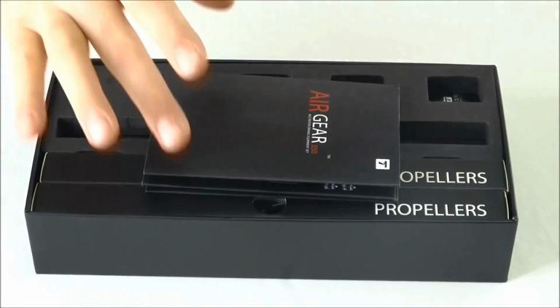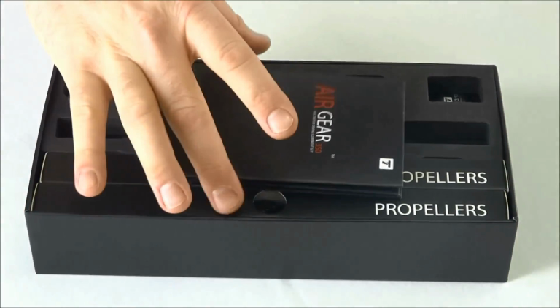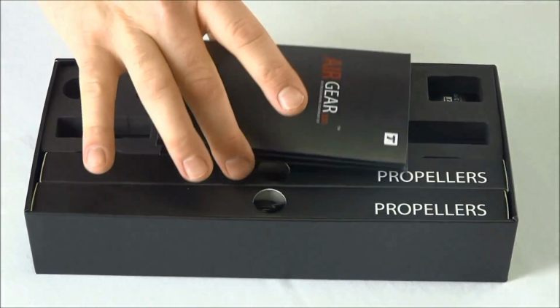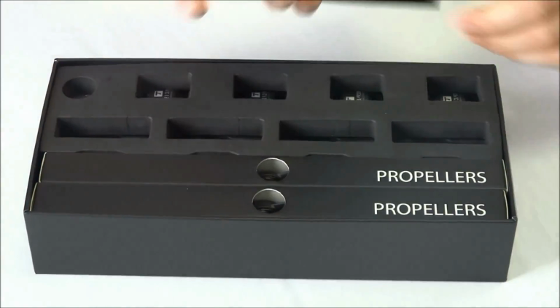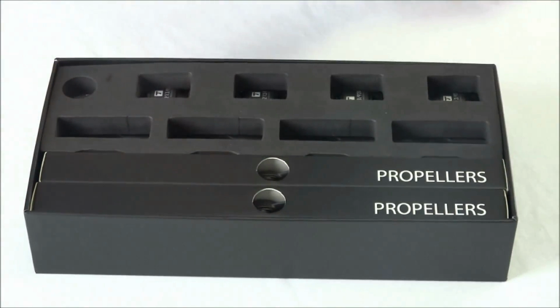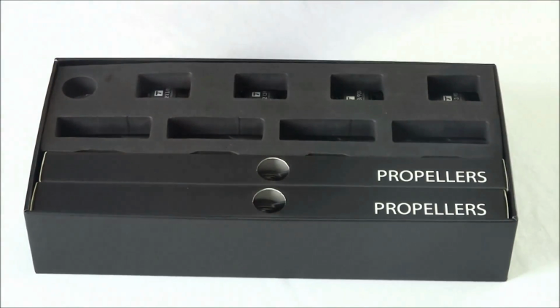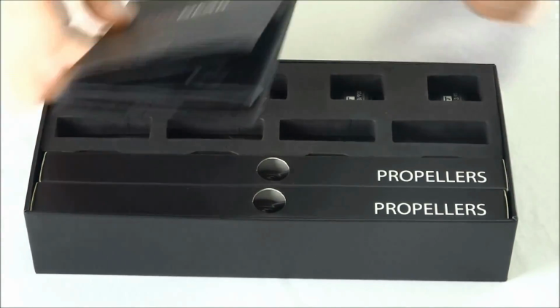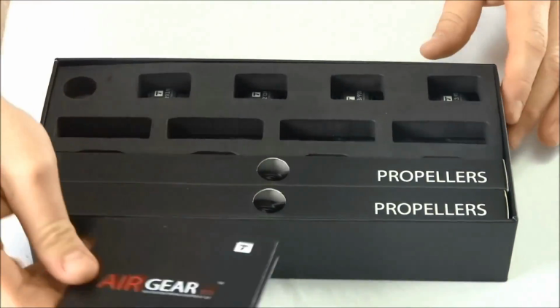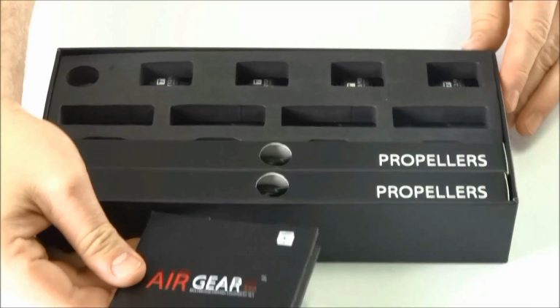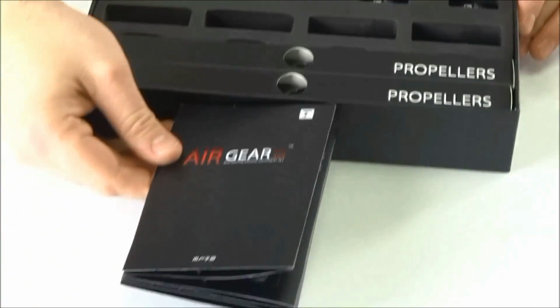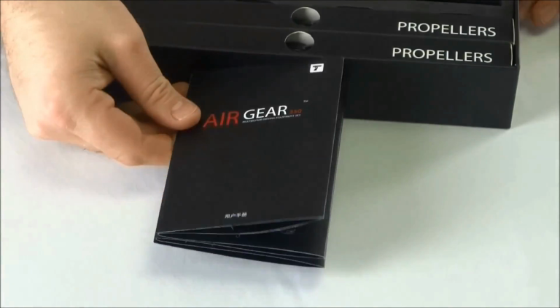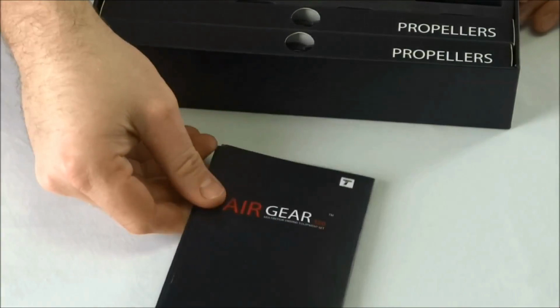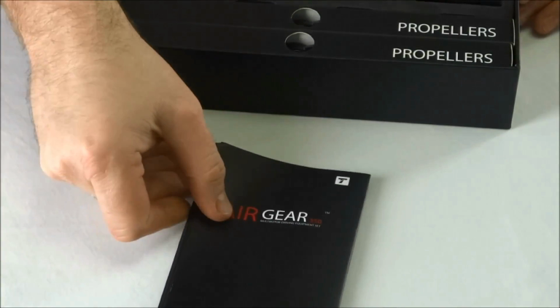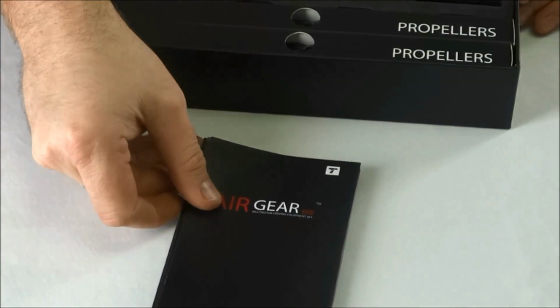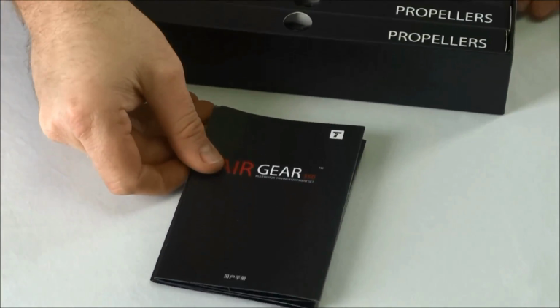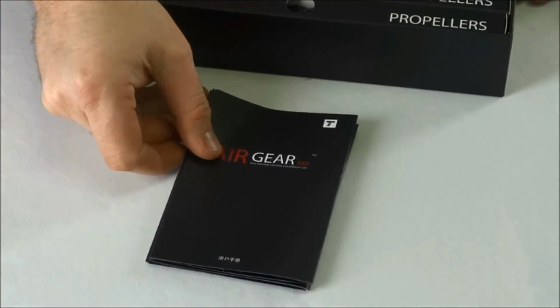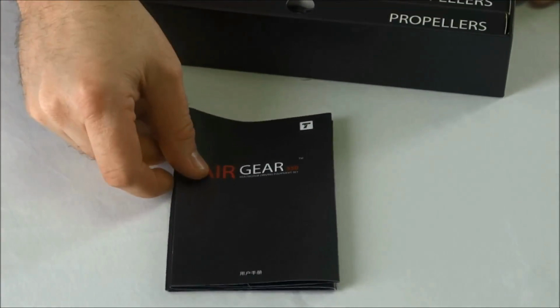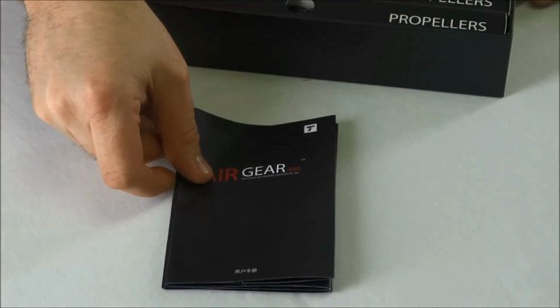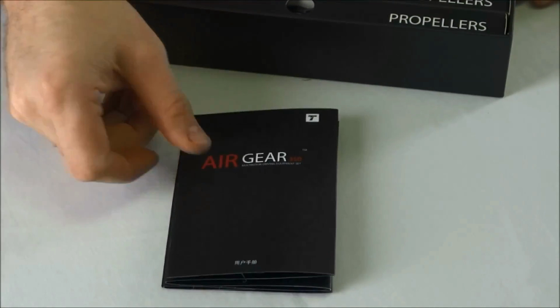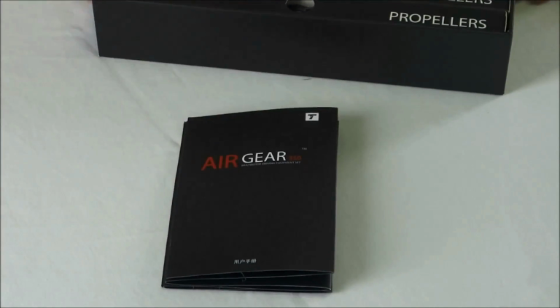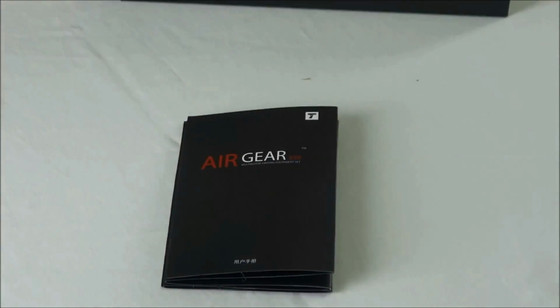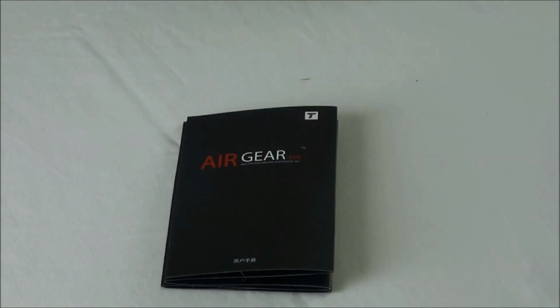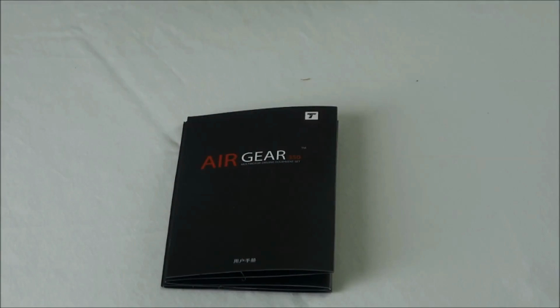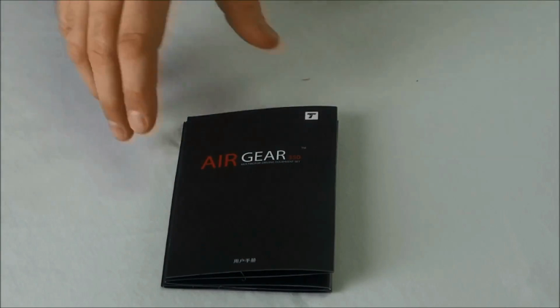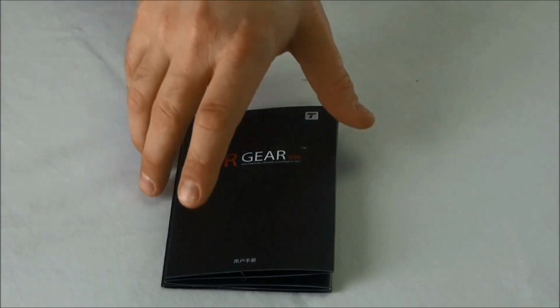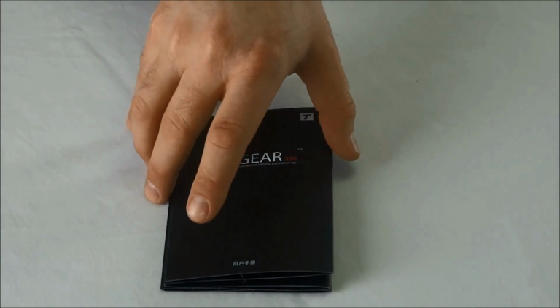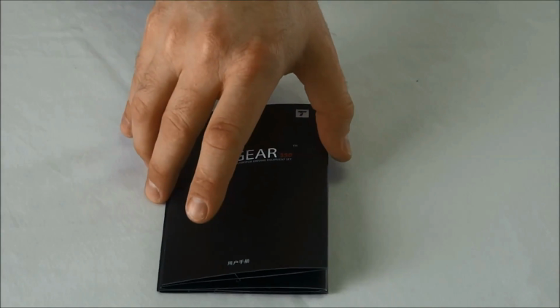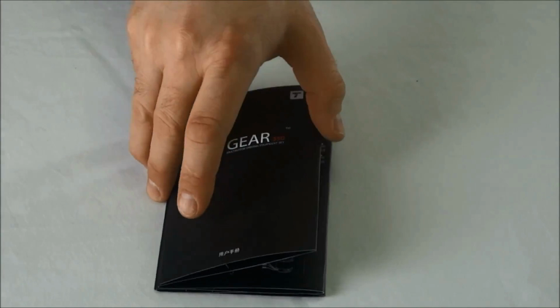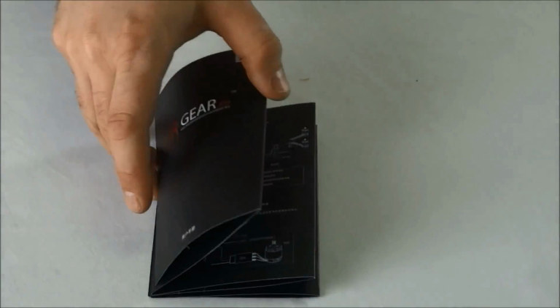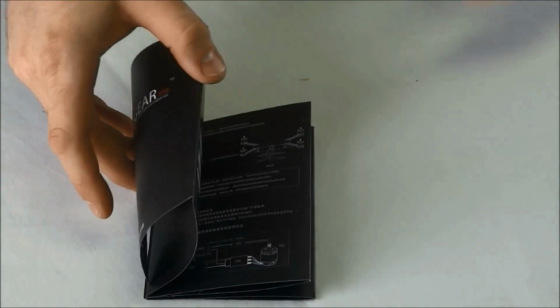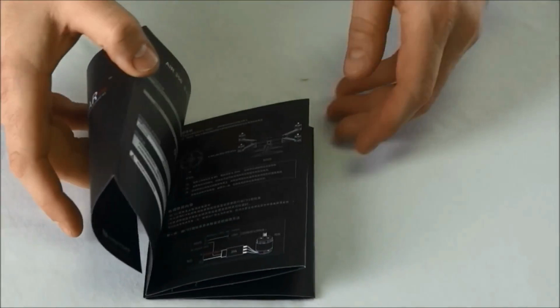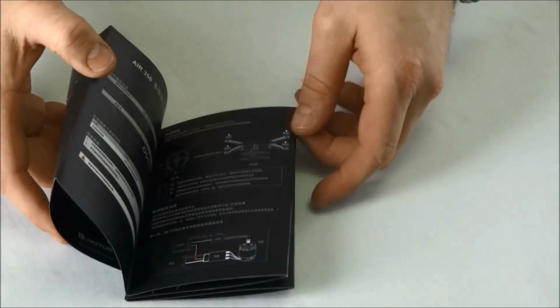The first thing we notice here is the instruction manual. This manual is actually in both English and Chinese and includes a short troubleshooting guide.